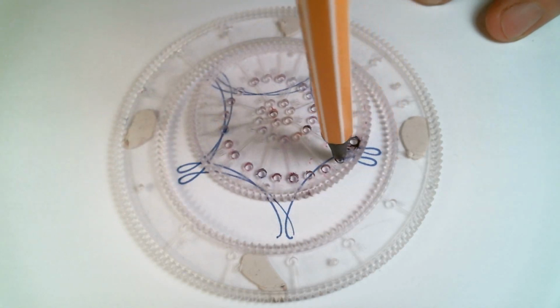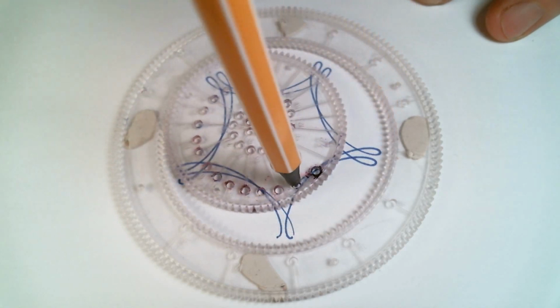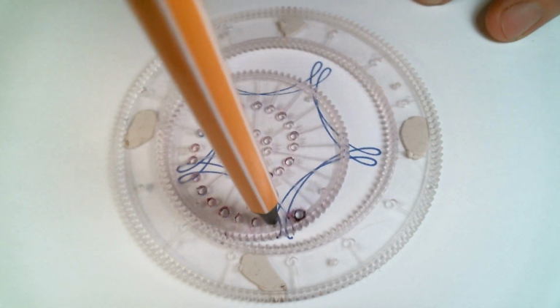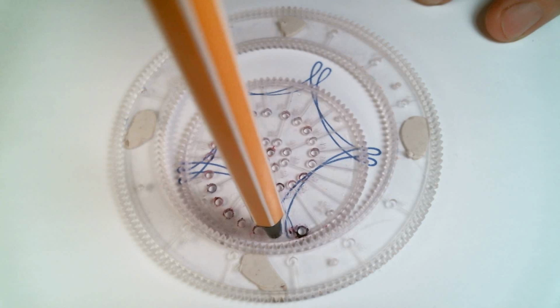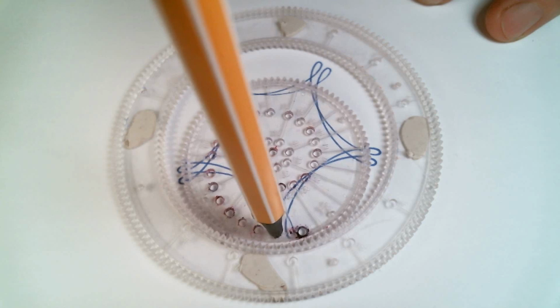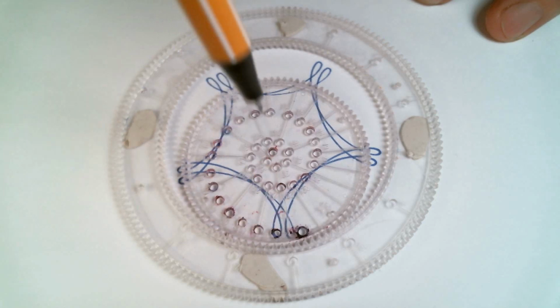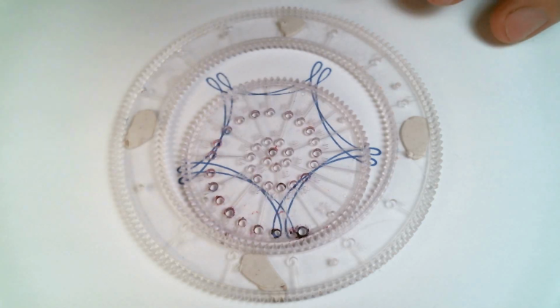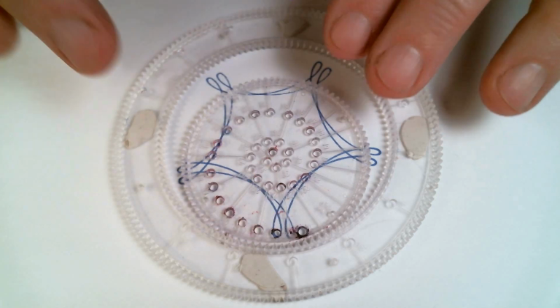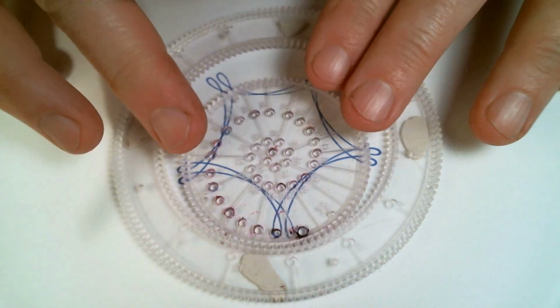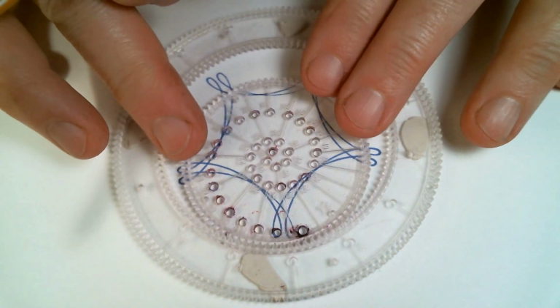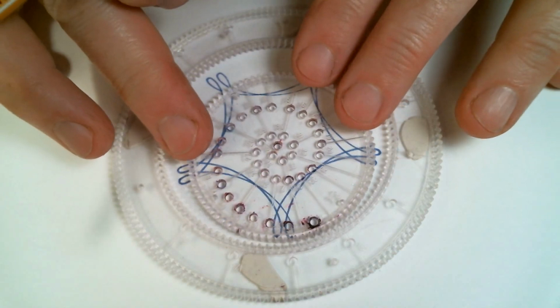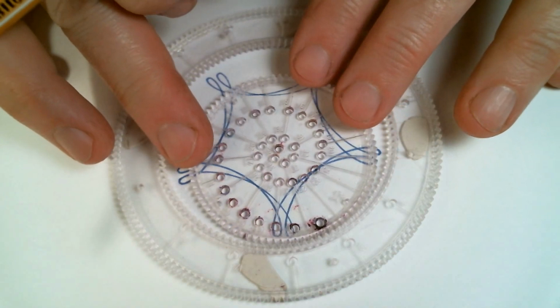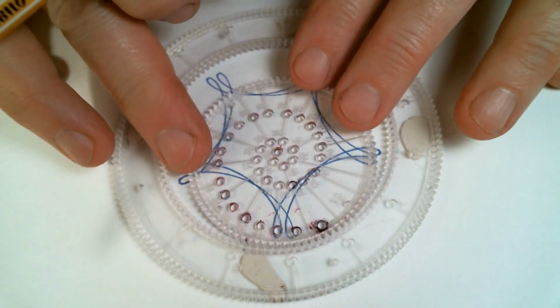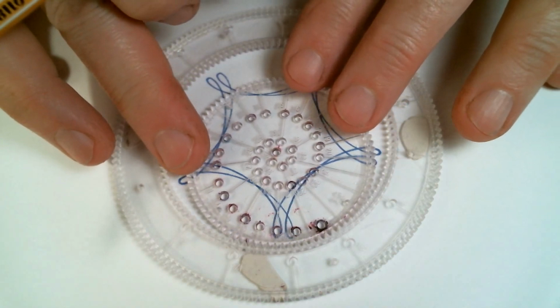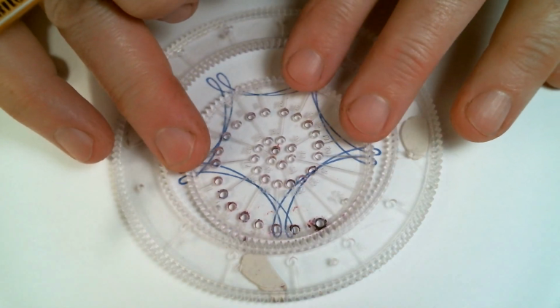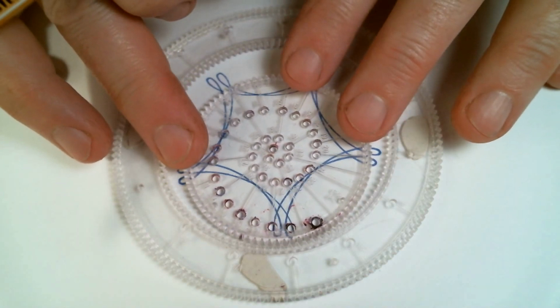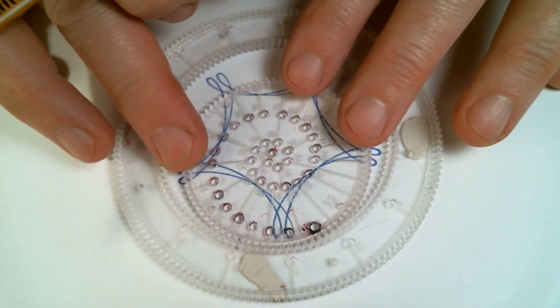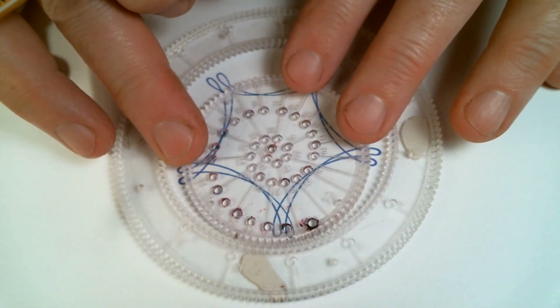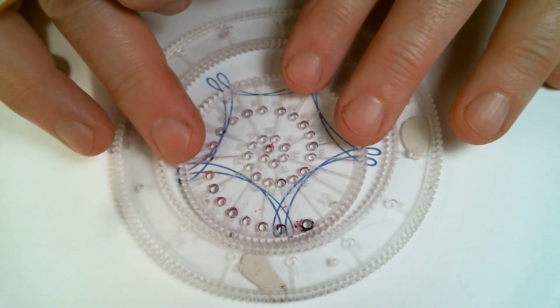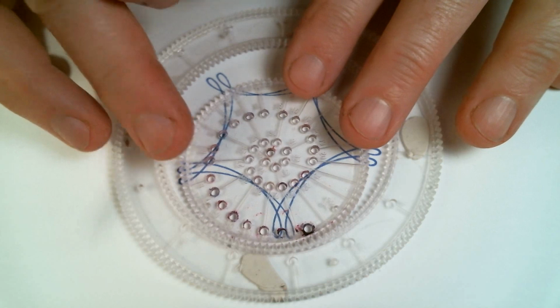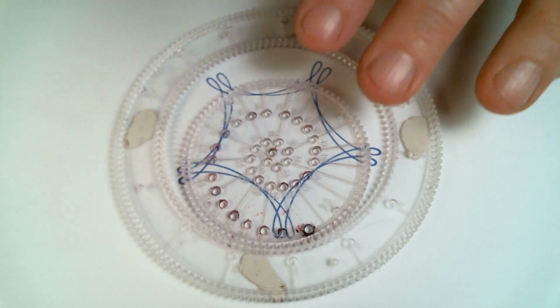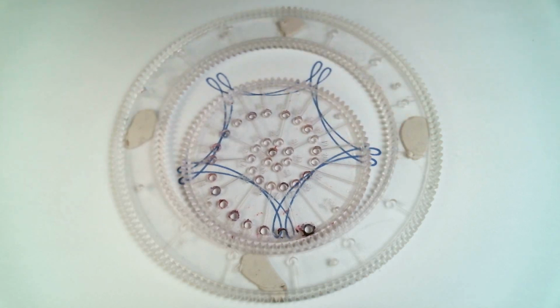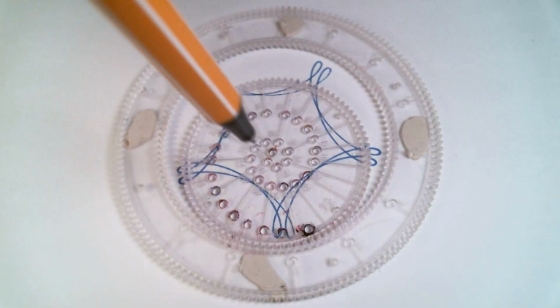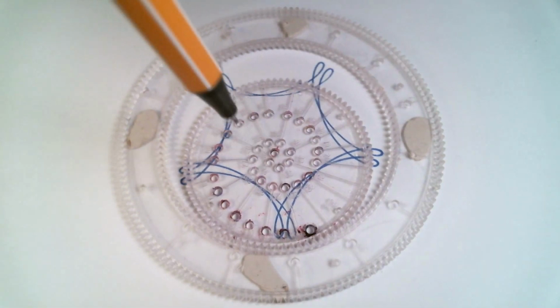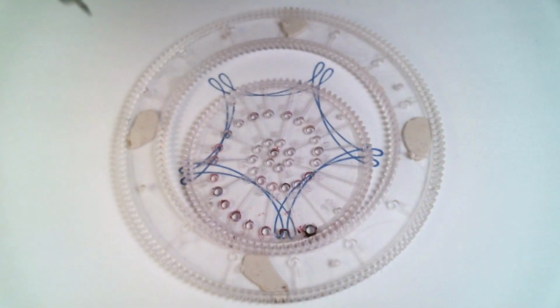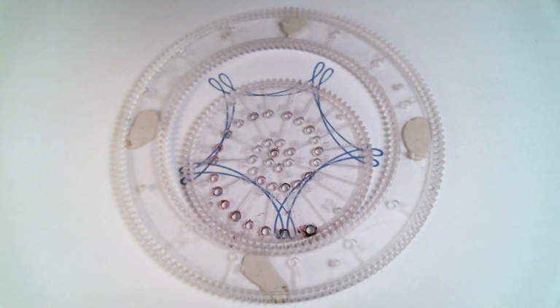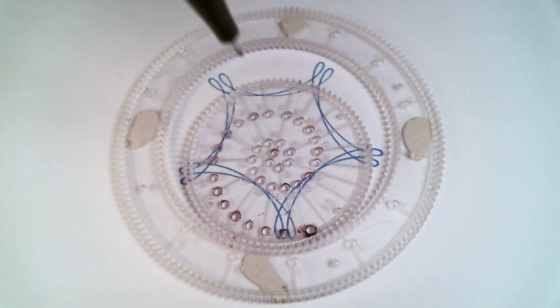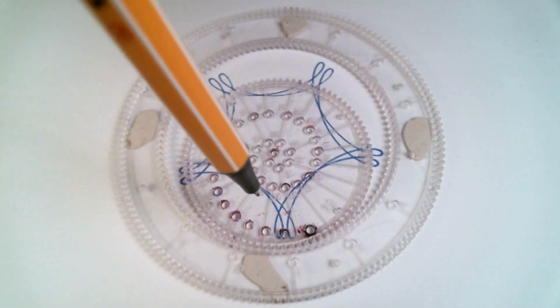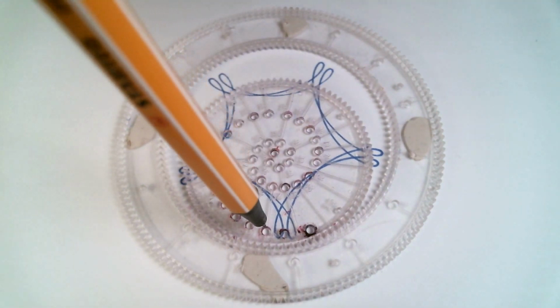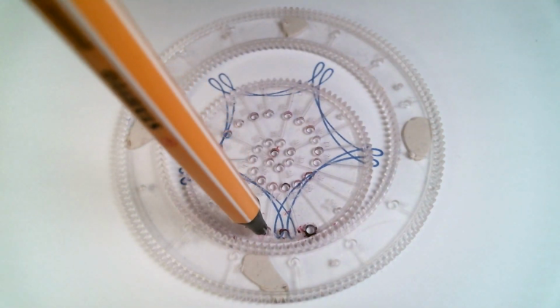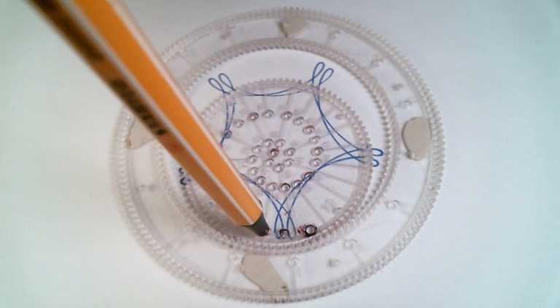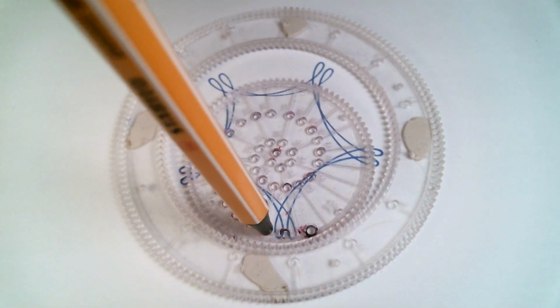Next, line up hole number three with the pattern you just drew with hole number two, move it over two teeth, and draw the pattern with hole number three.